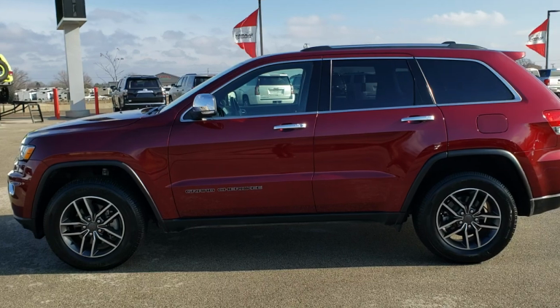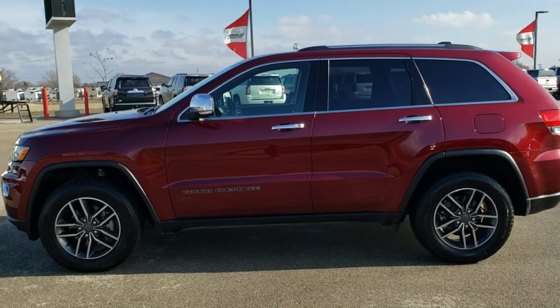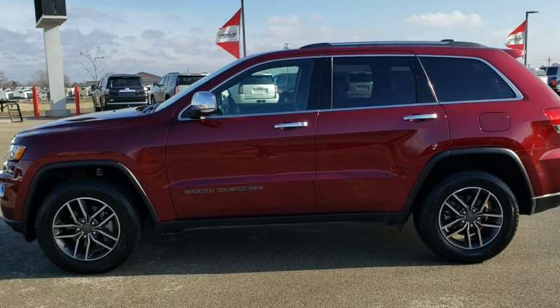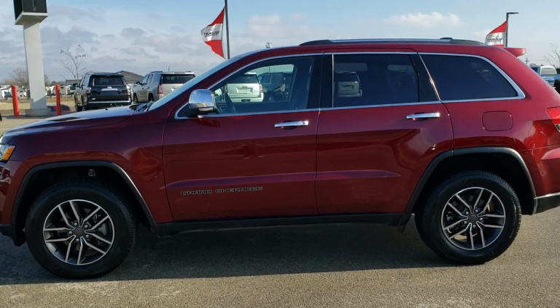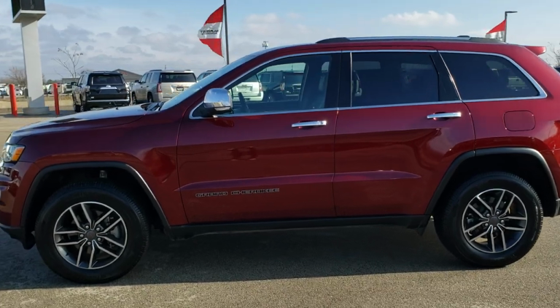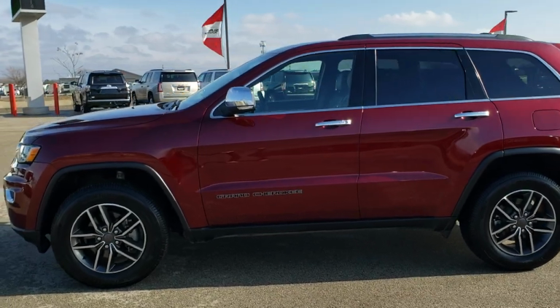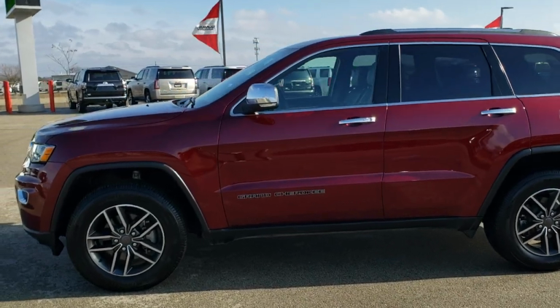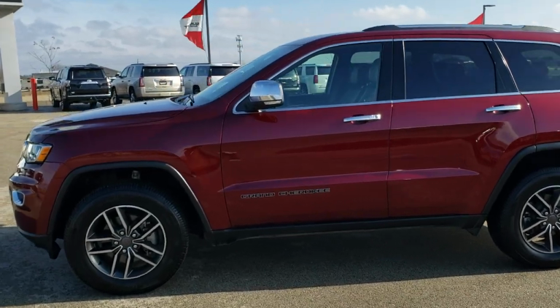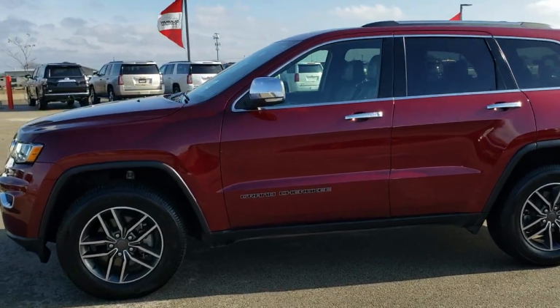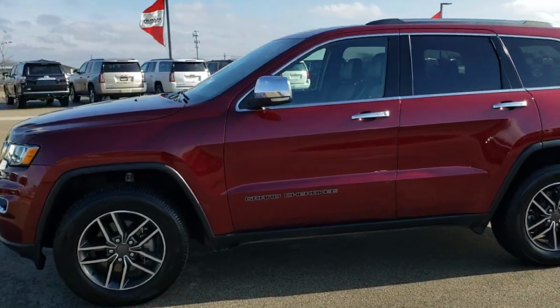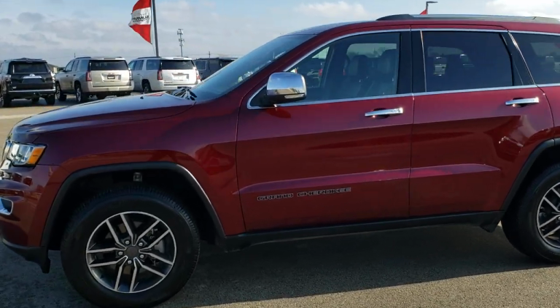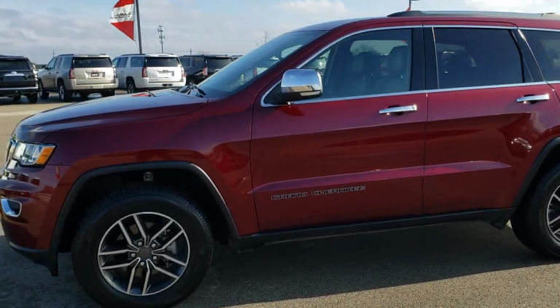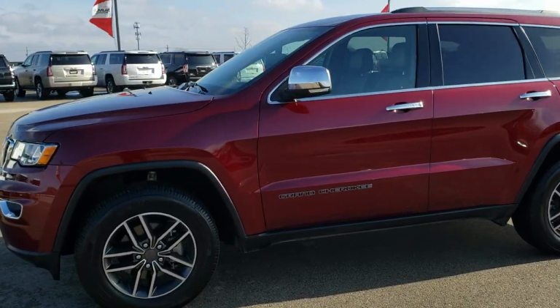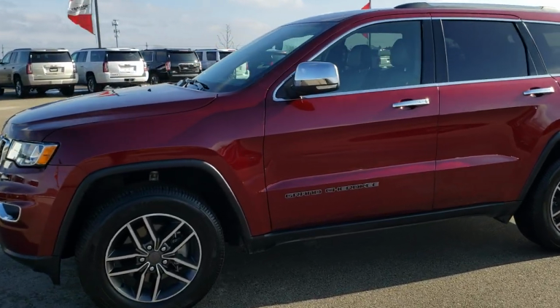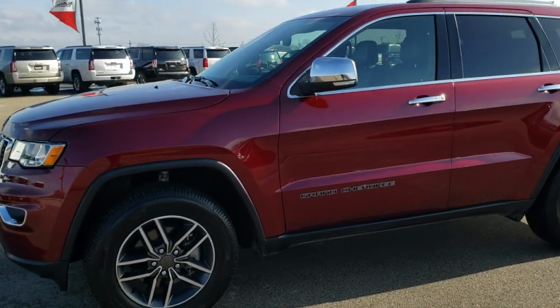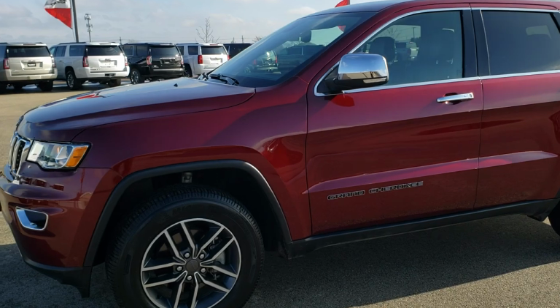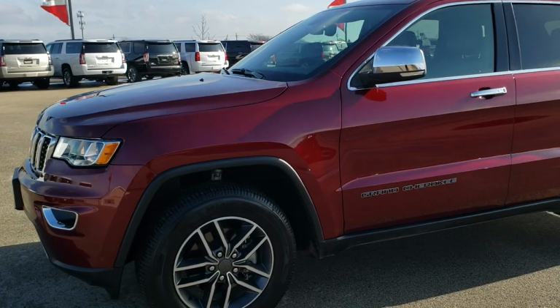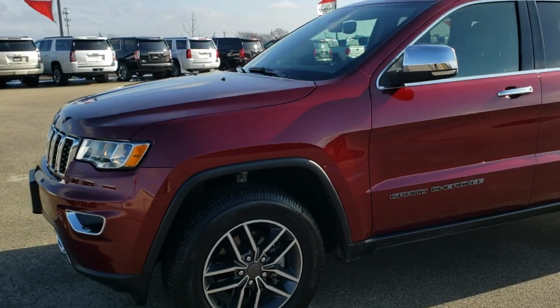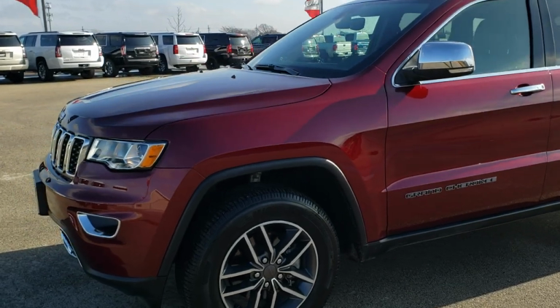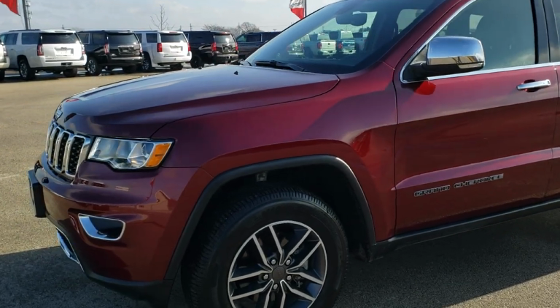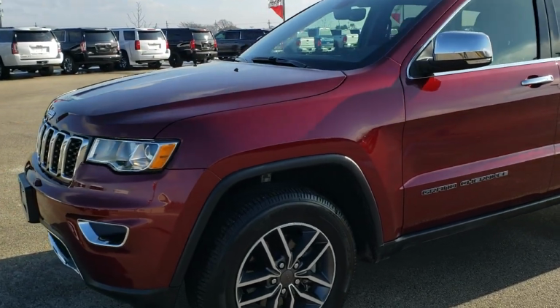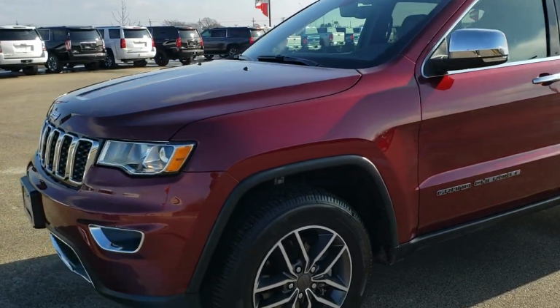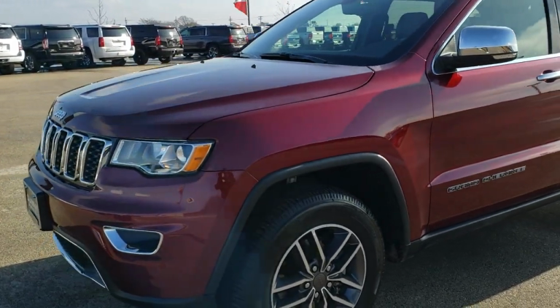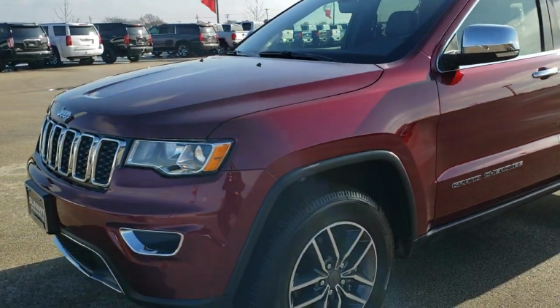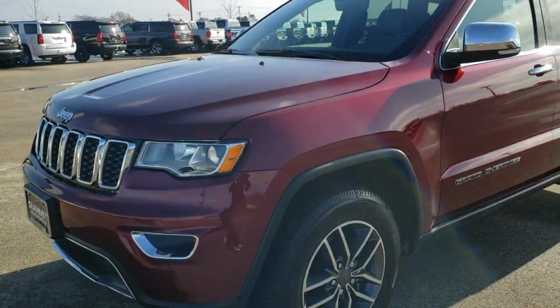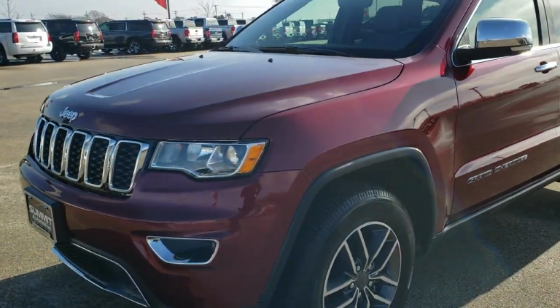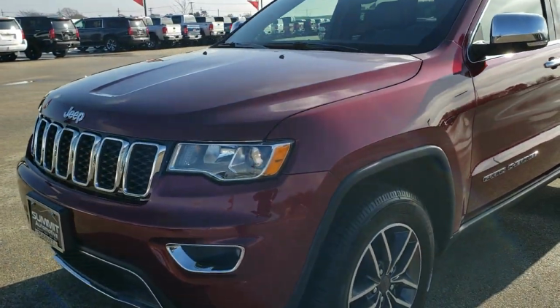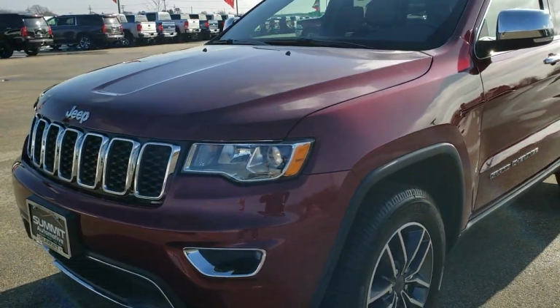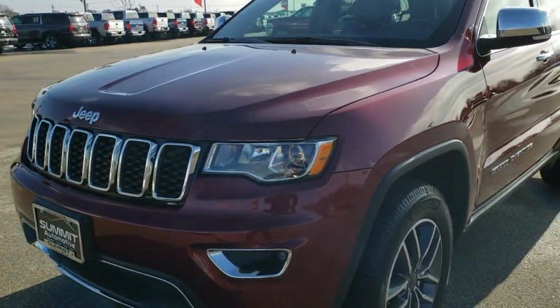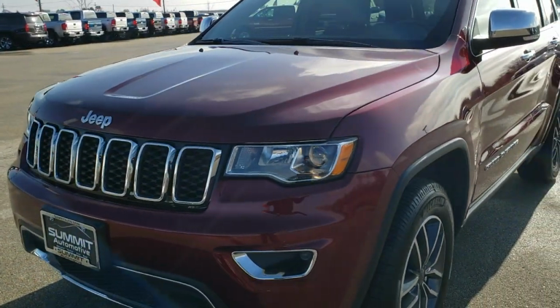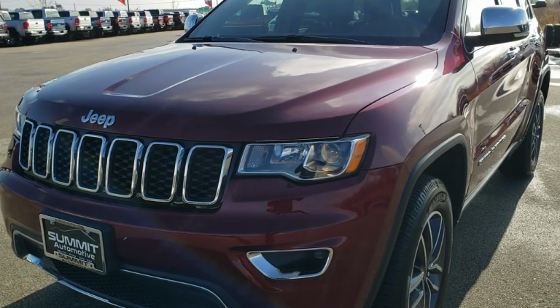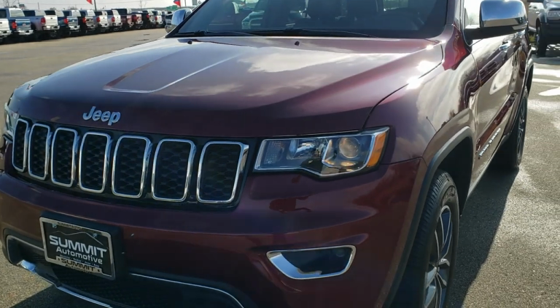This is stock number 9J310A. We are here at Summit Automotive in Fond du Lac, Wisconsin, your new and used Jeep and Grand Cherokee headquarters.